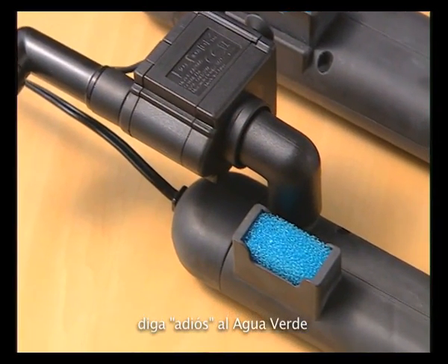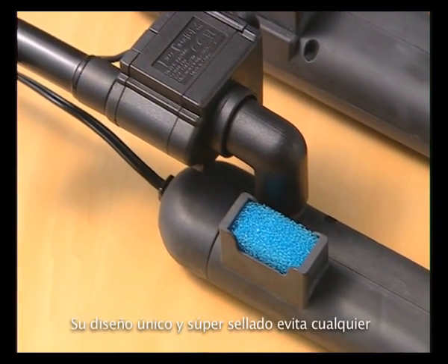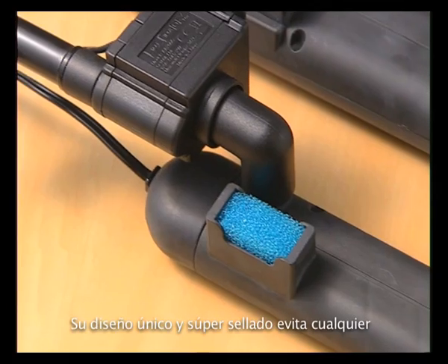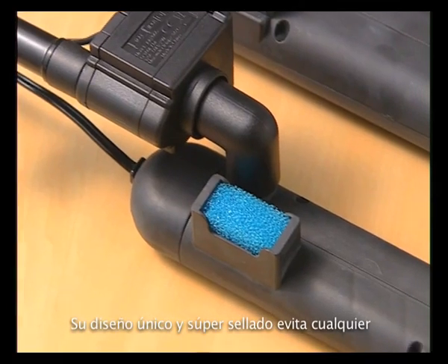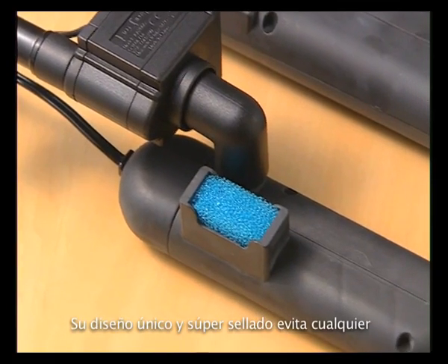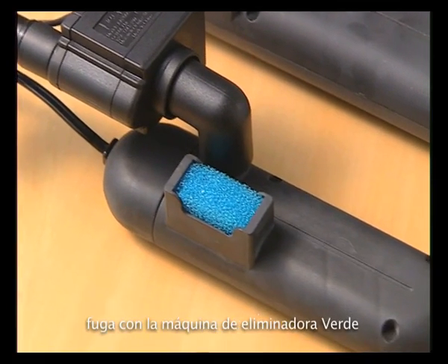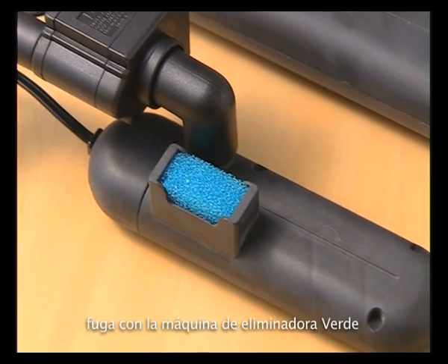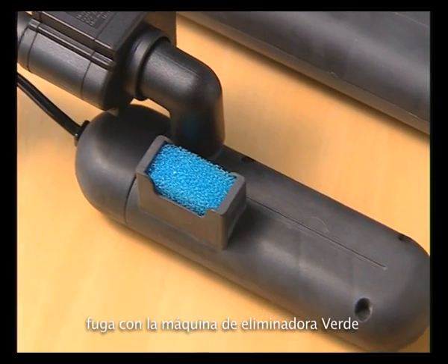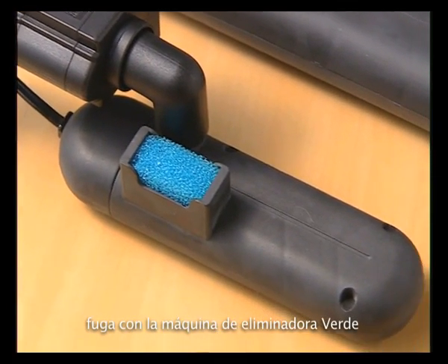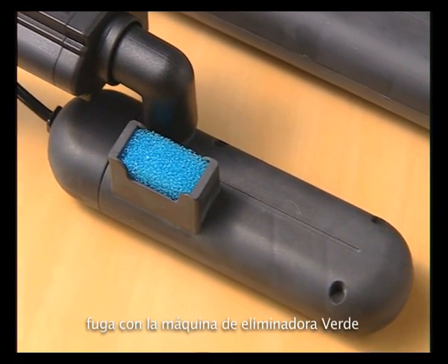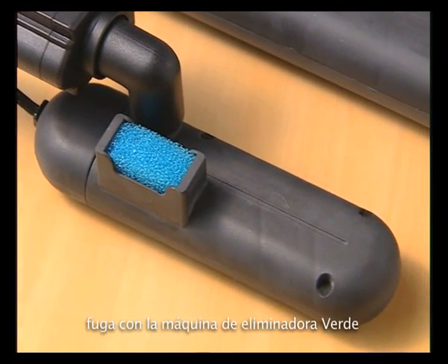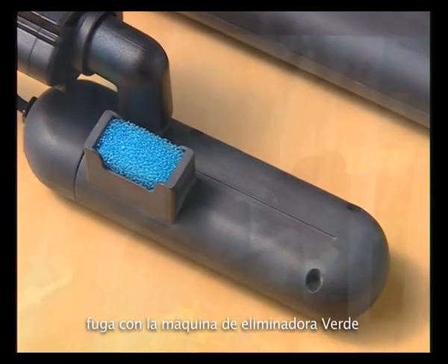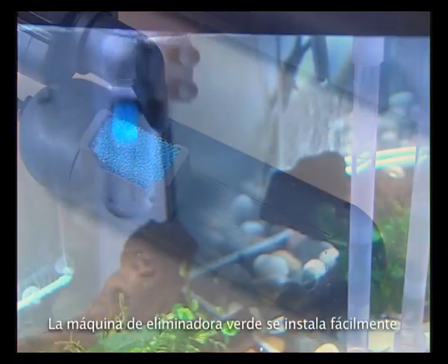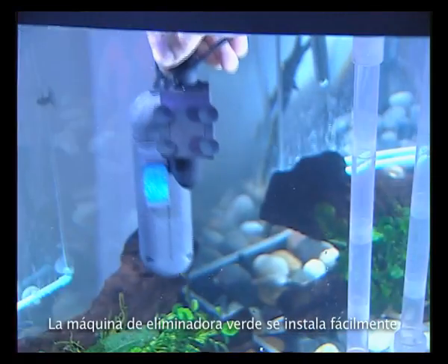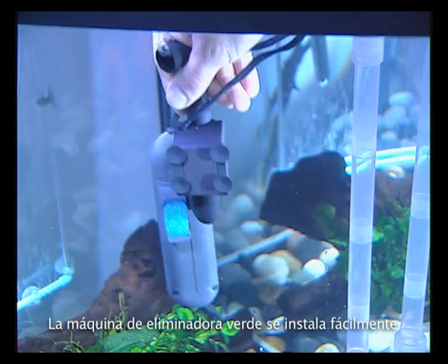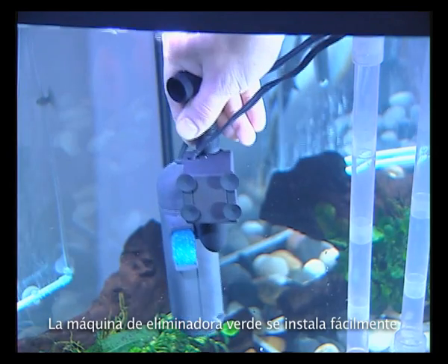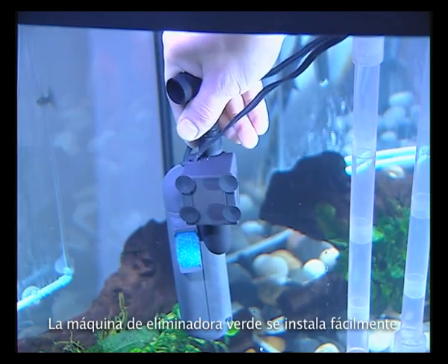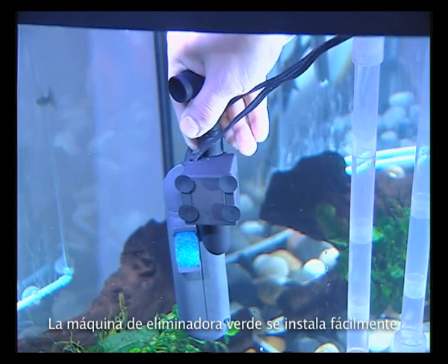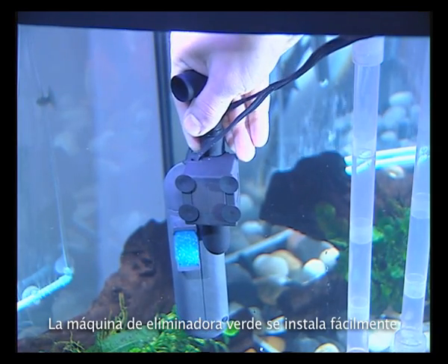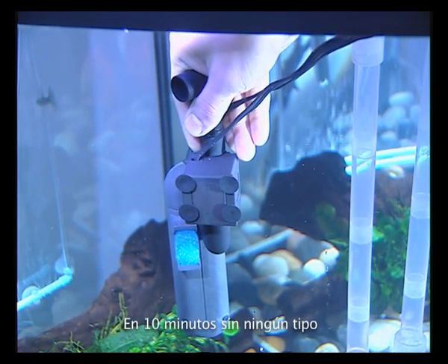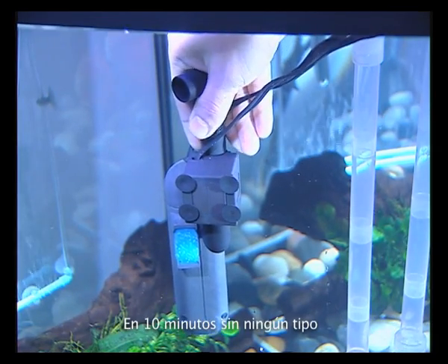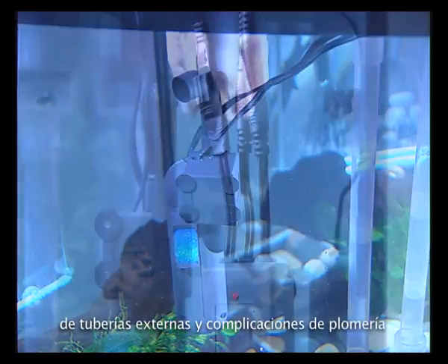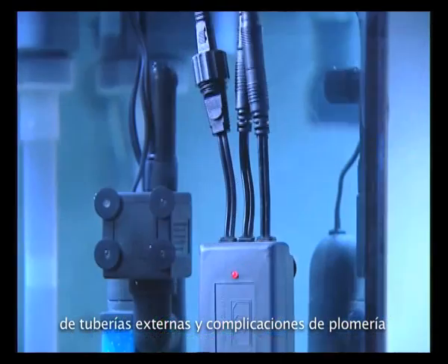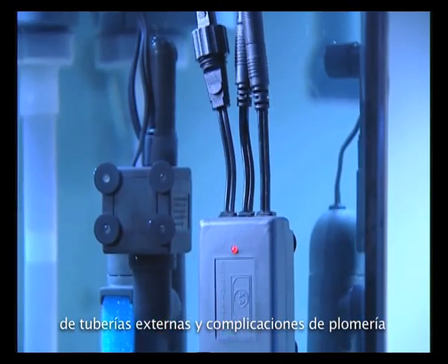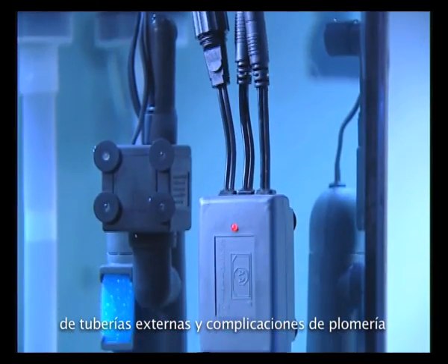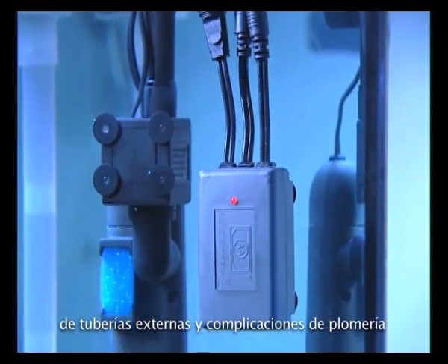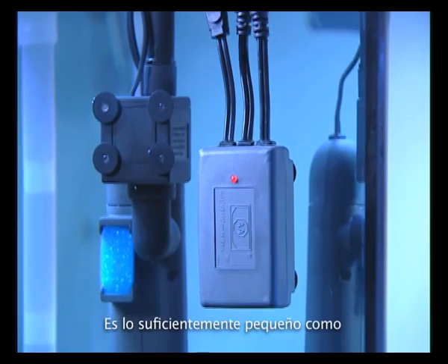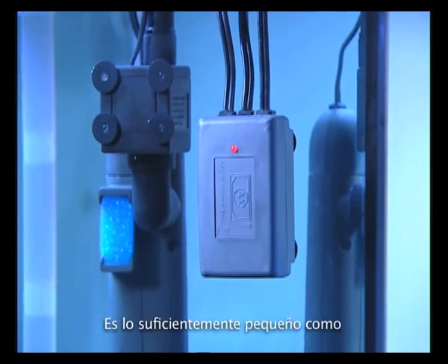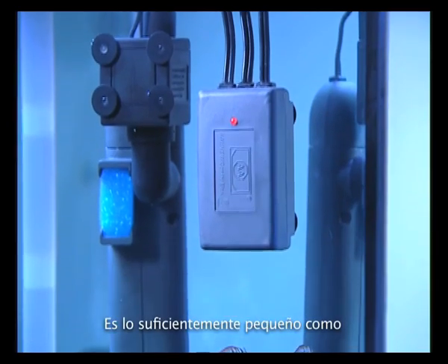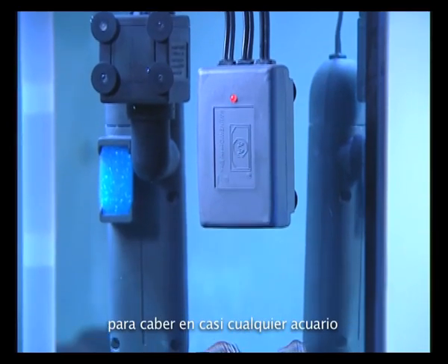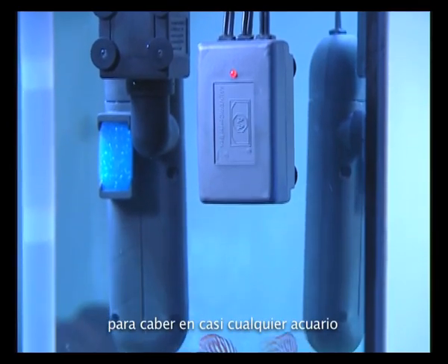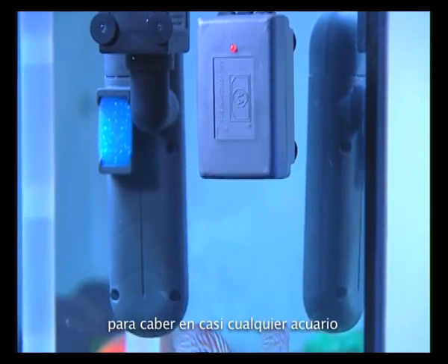Its unique design and super sealing prevent any leakage. The Green Killing Machine is easily installed in 10 minutes without any external pipes or plumbing, and is small enough to fit into virtually any aquarium.